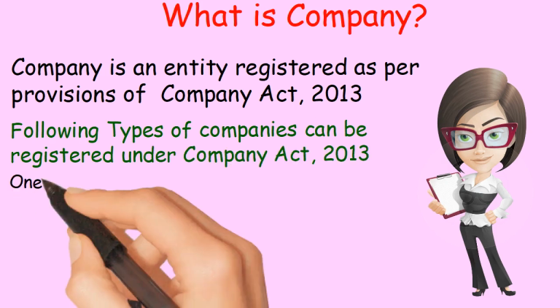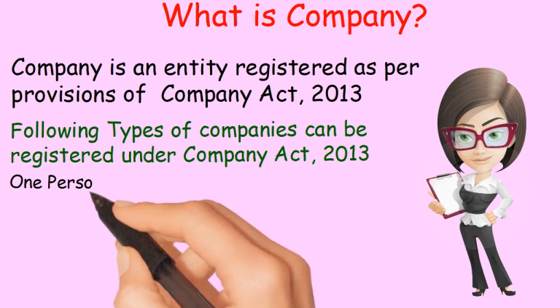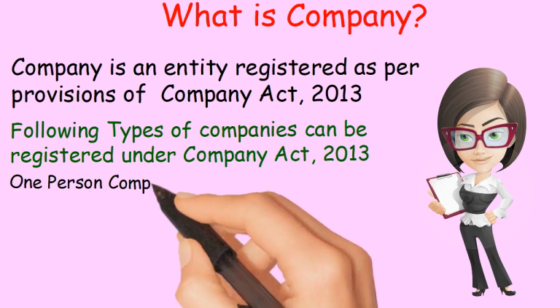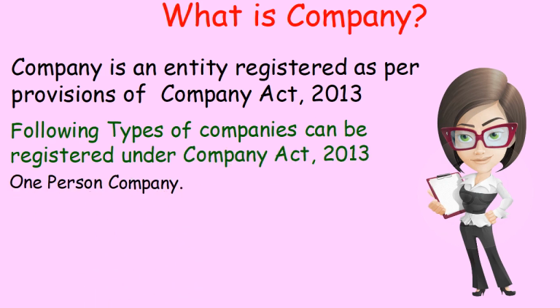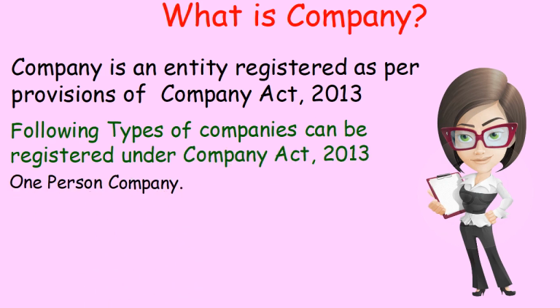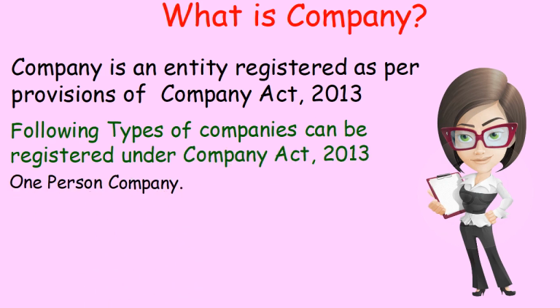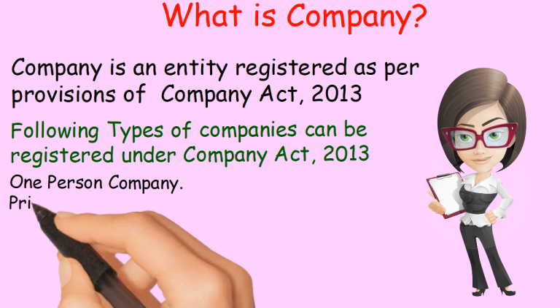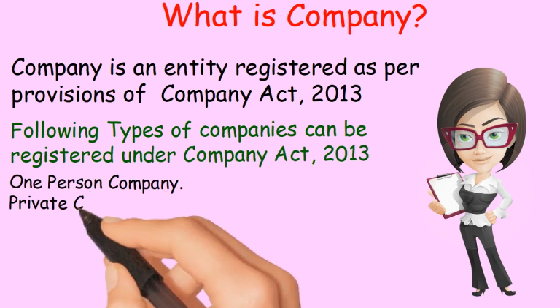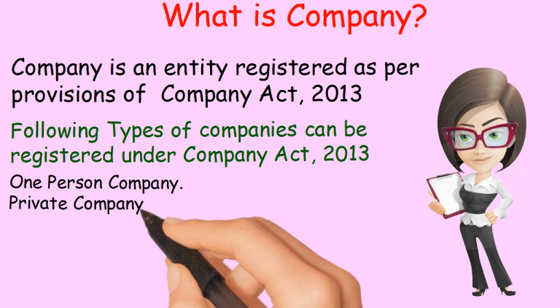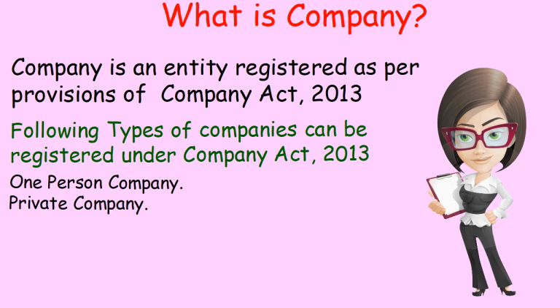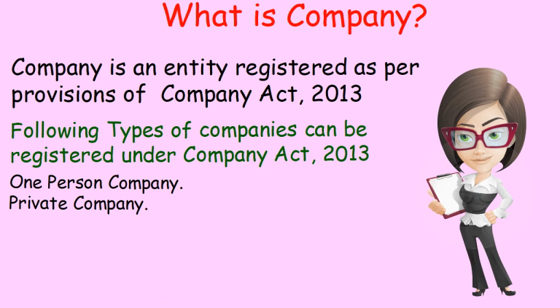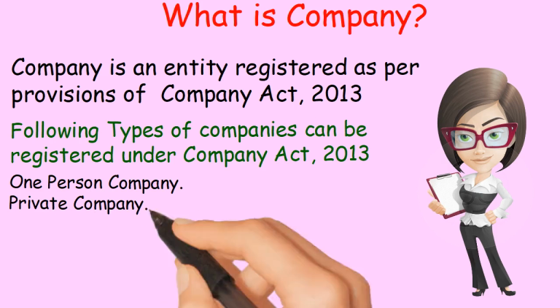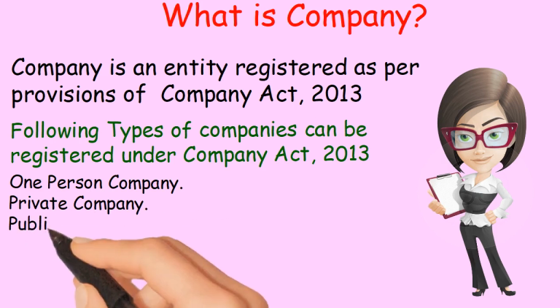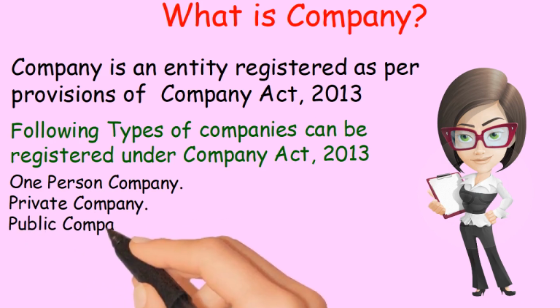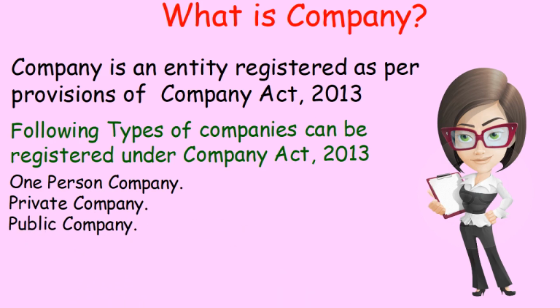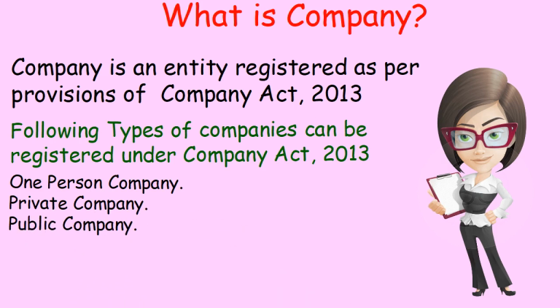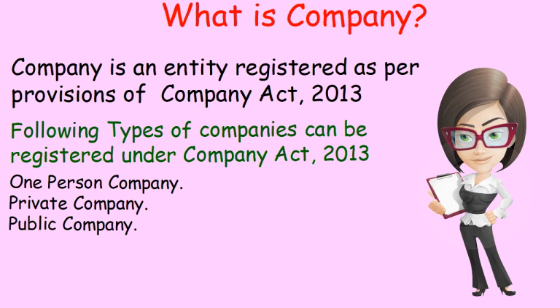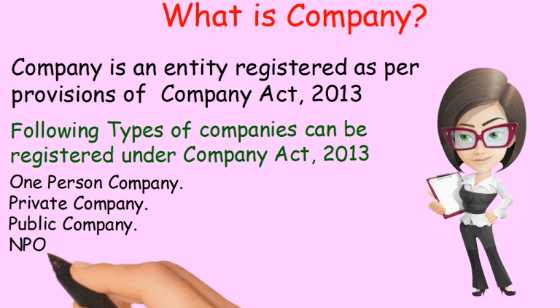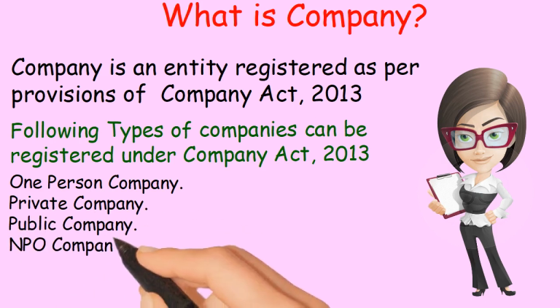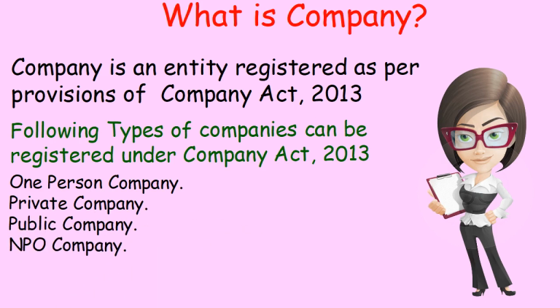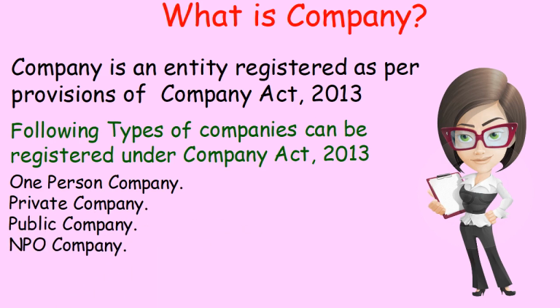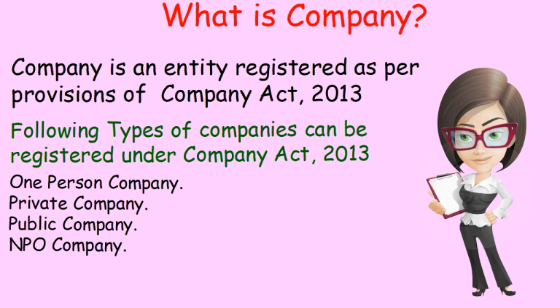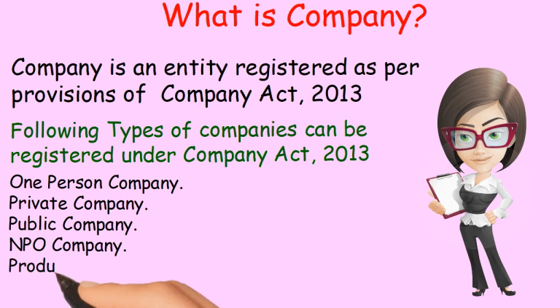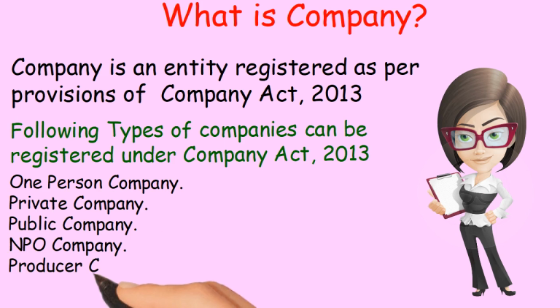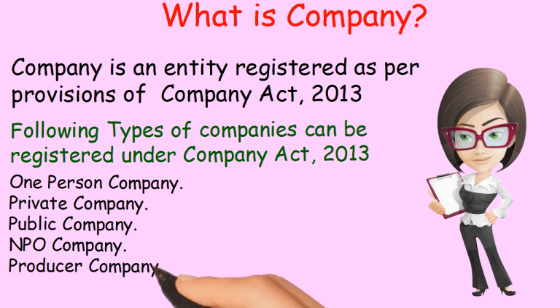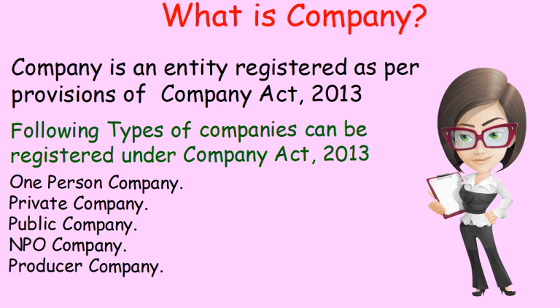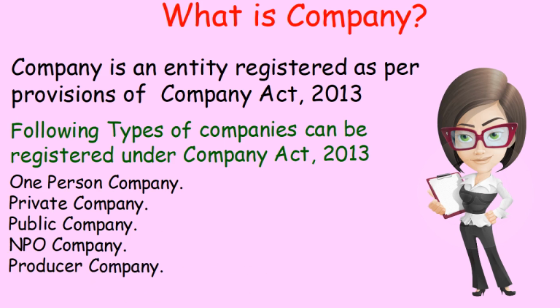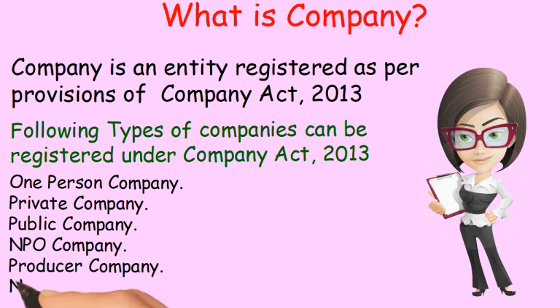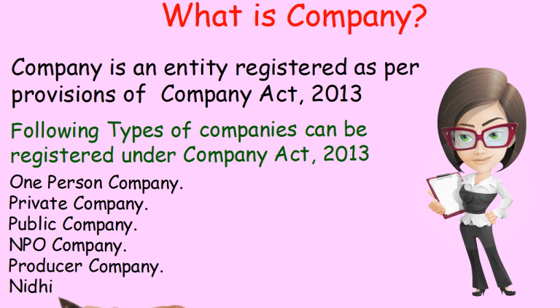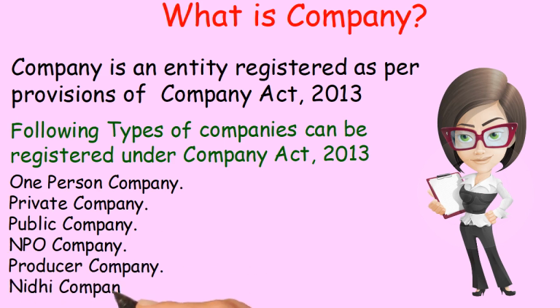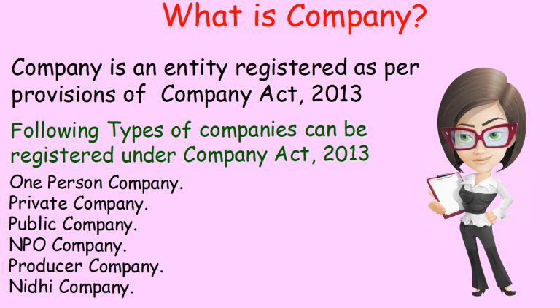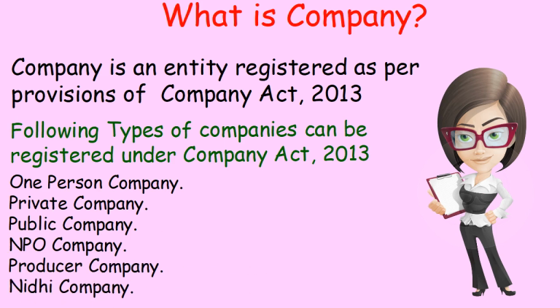One person company, private company, public company, NPO company, producer company, and NIDI company.